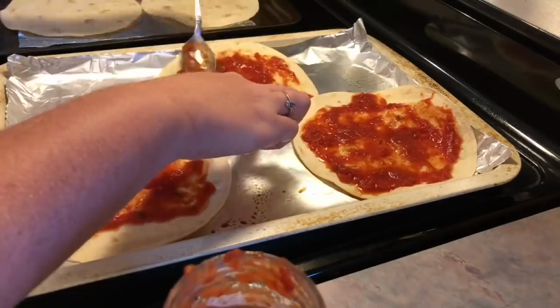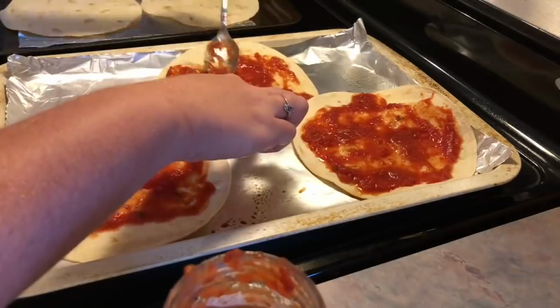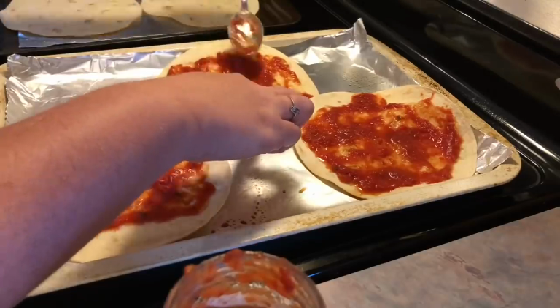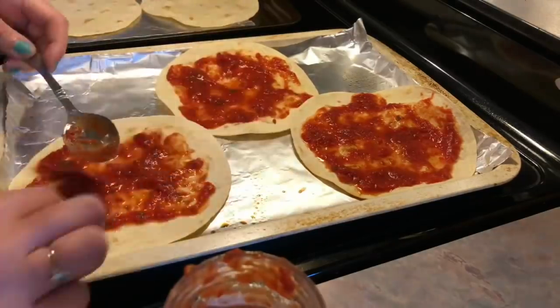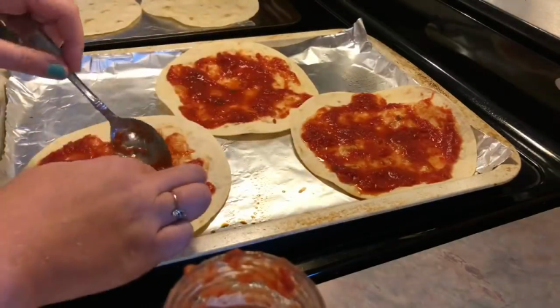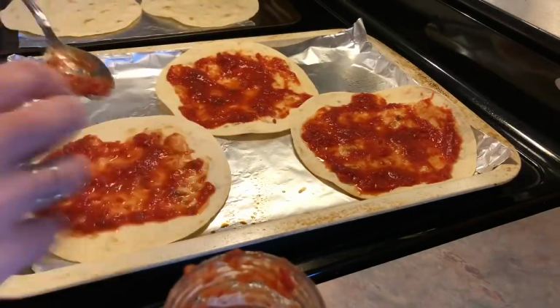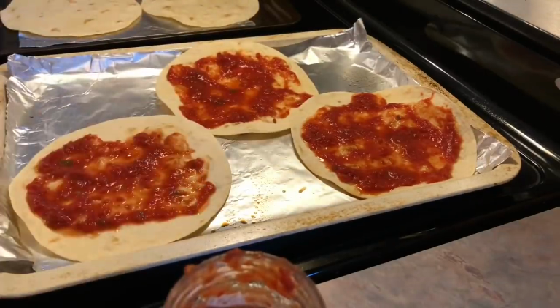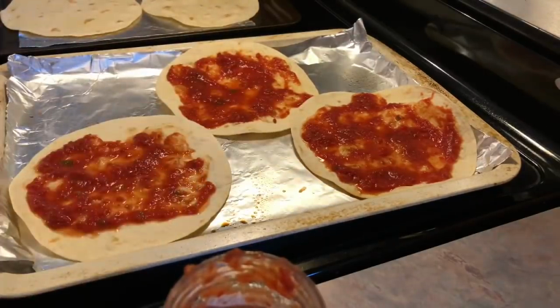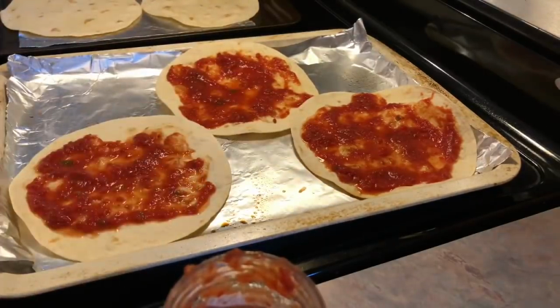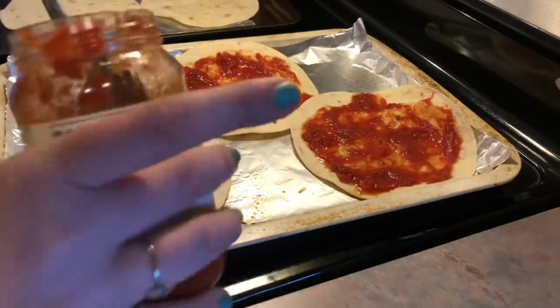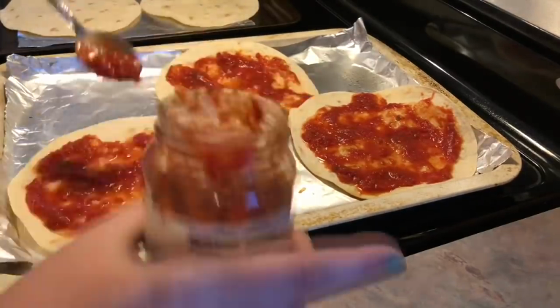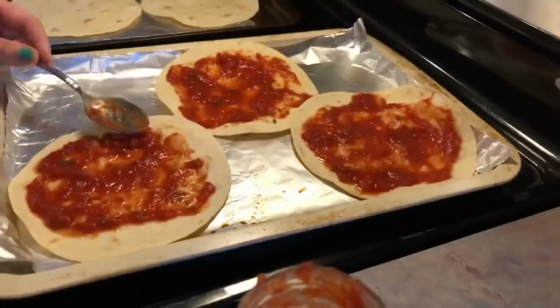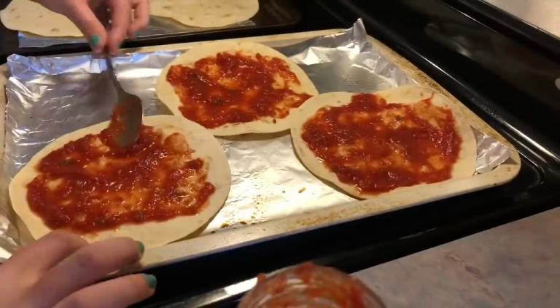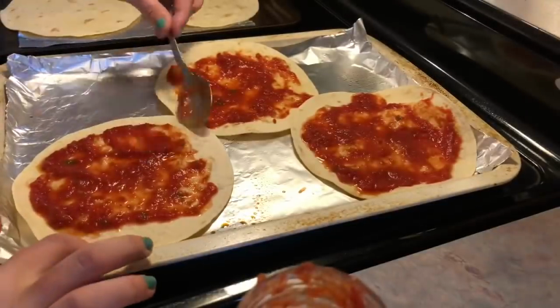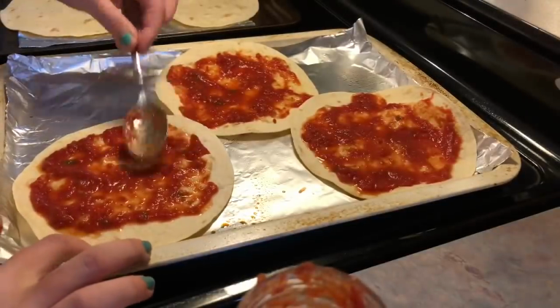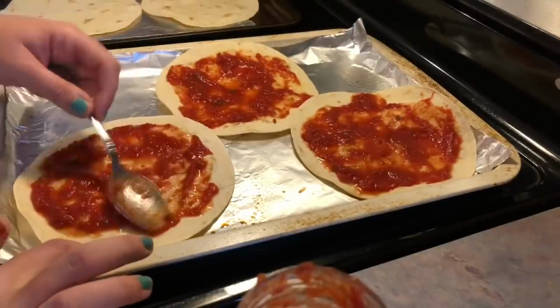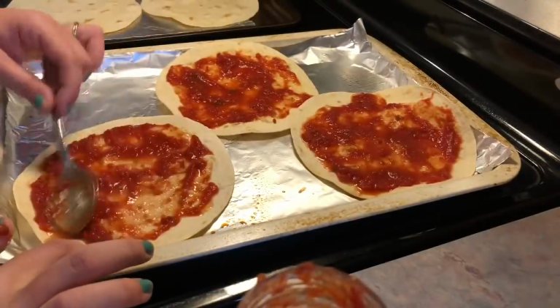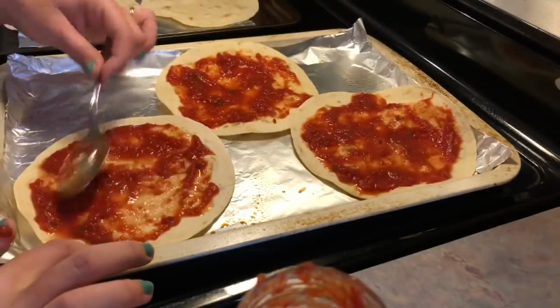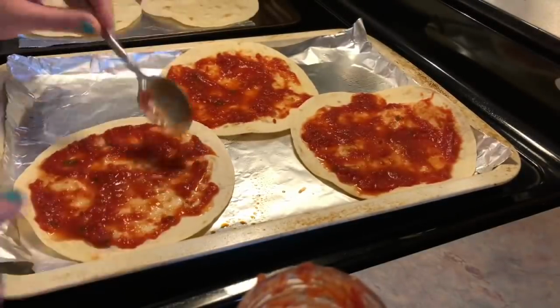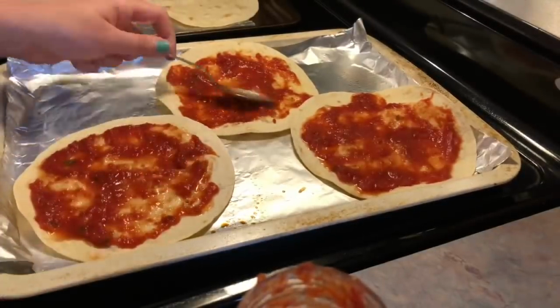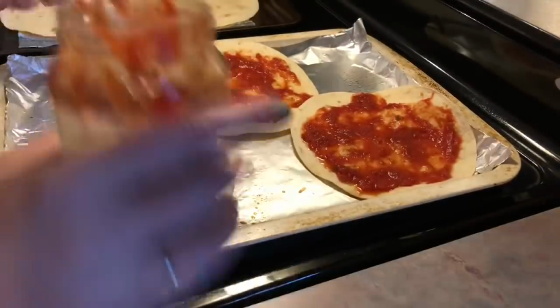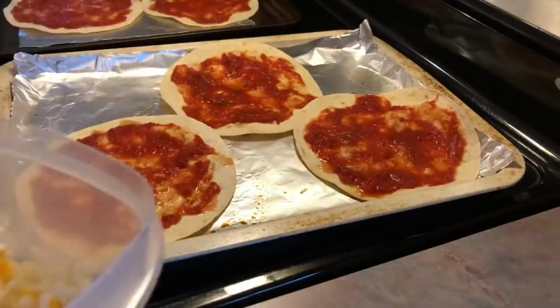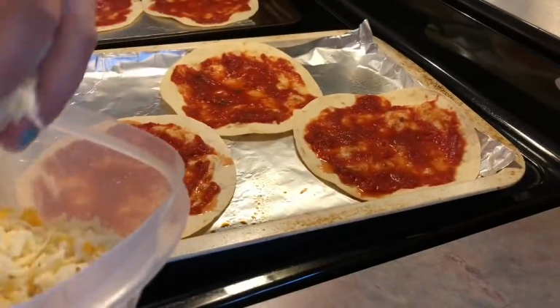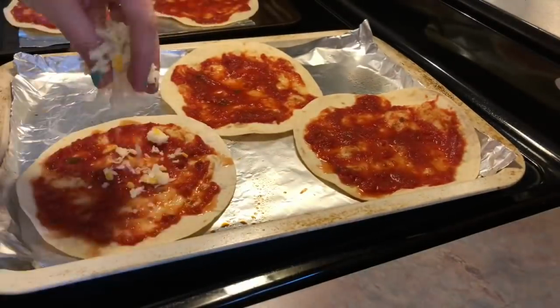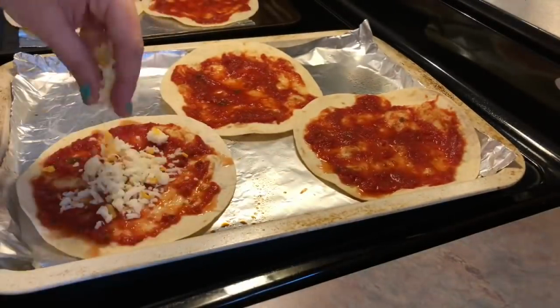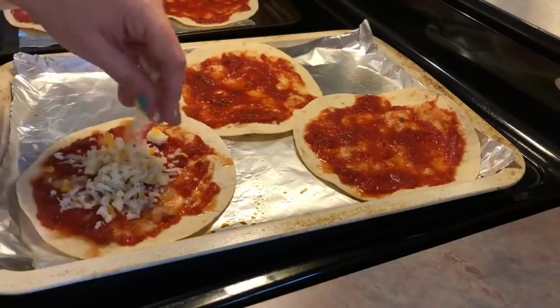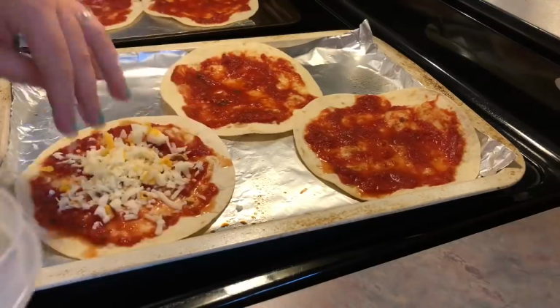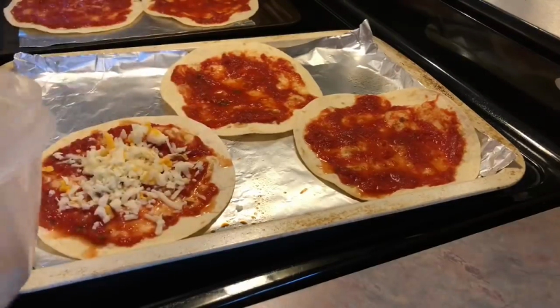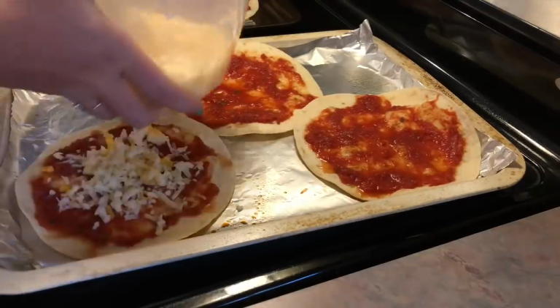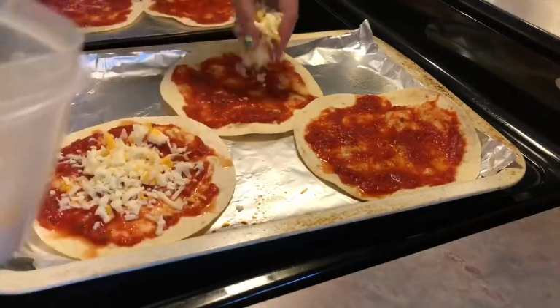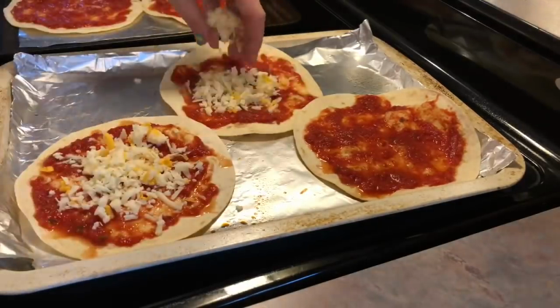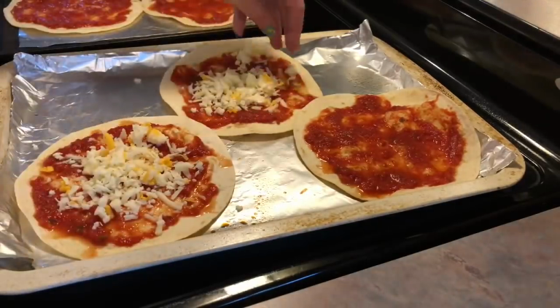My kids are the same way, unfortunately. But yeah, I think I'll just stick to the Great Value pizza sauce. That's the one we really like, and I guess it's just what I get for trying to be a little fancy, but it's okay.